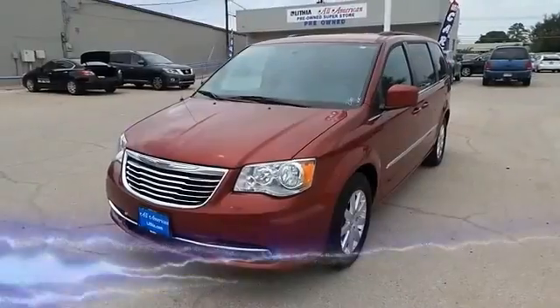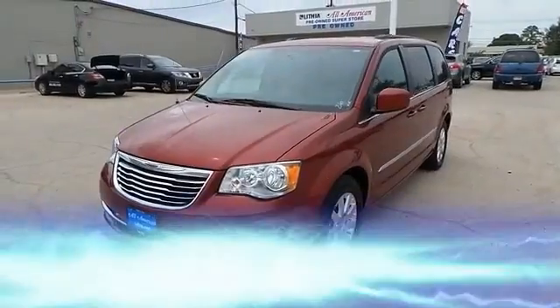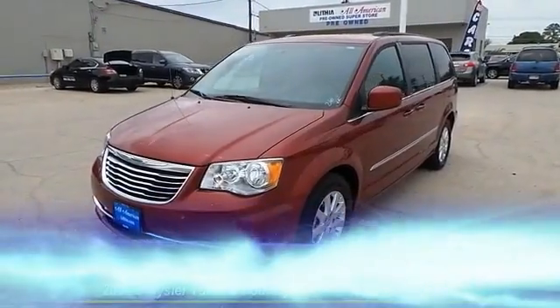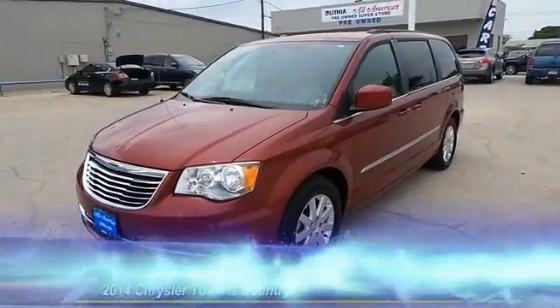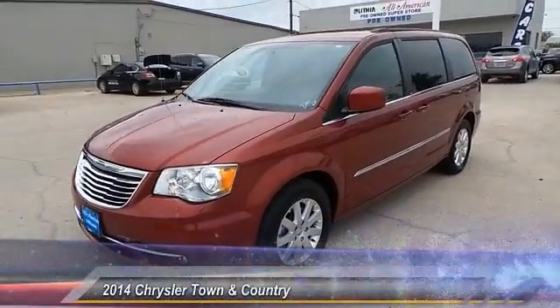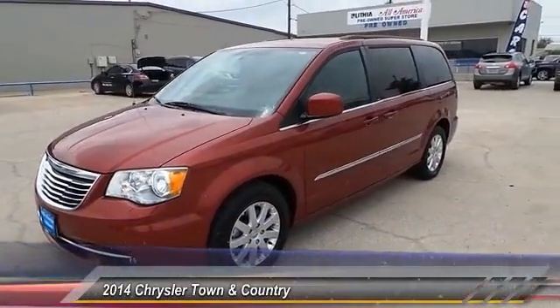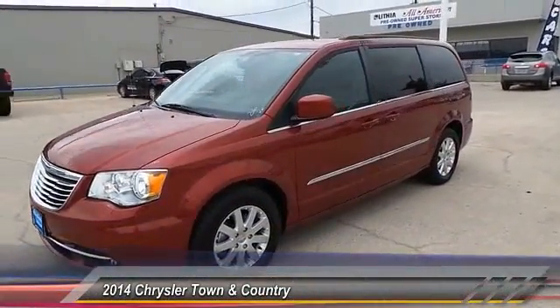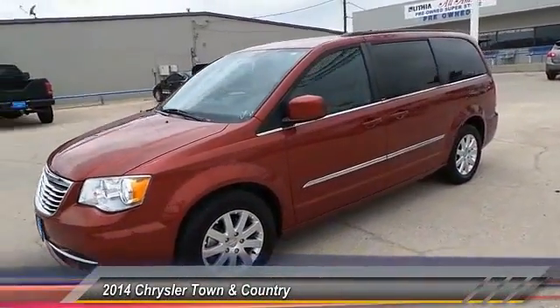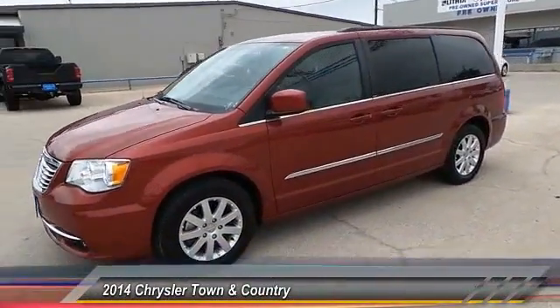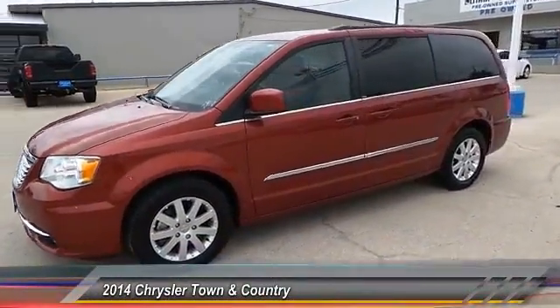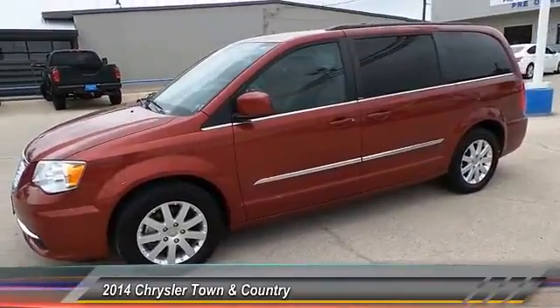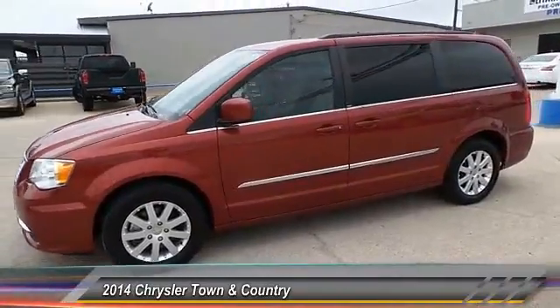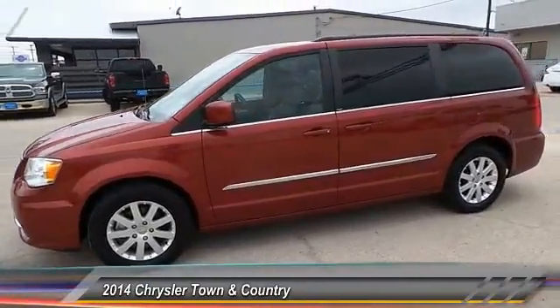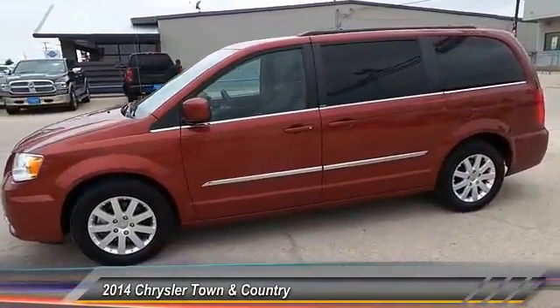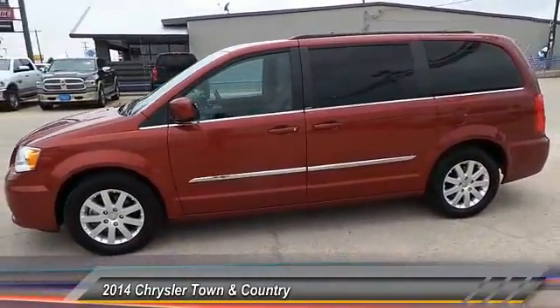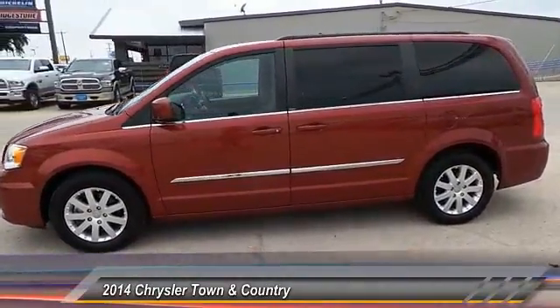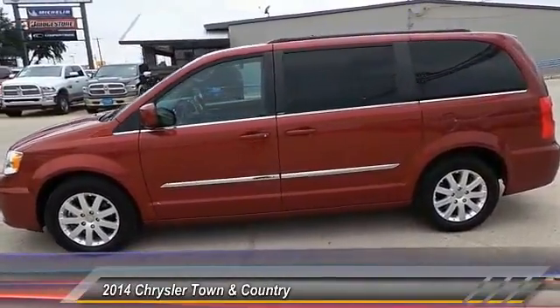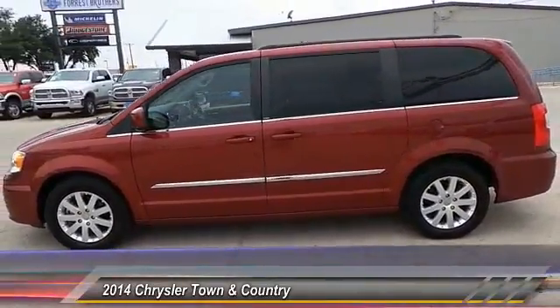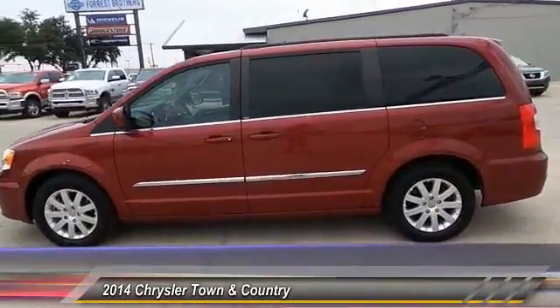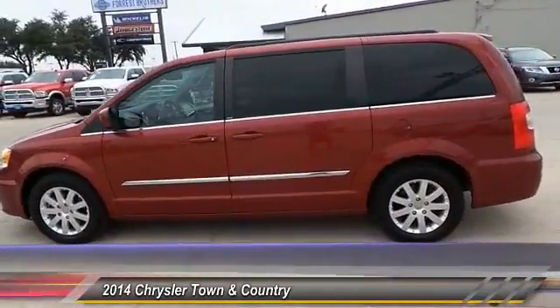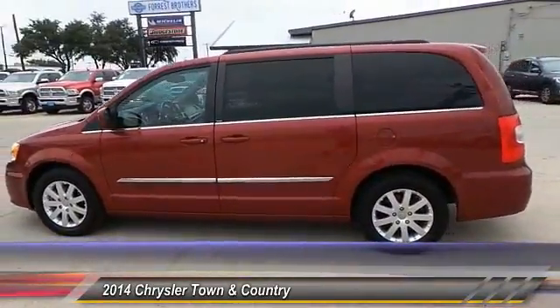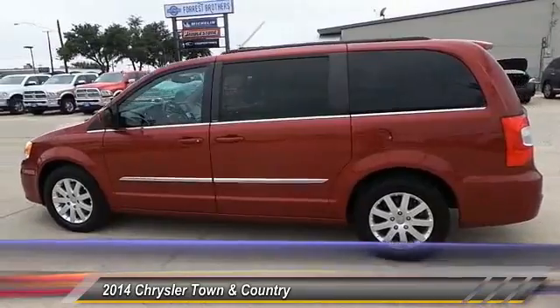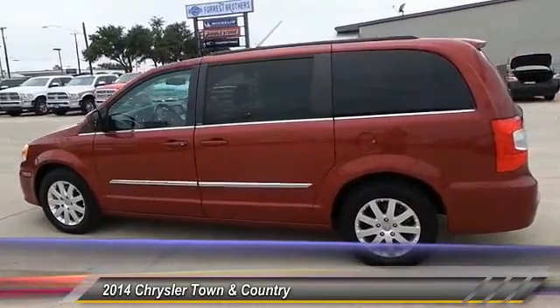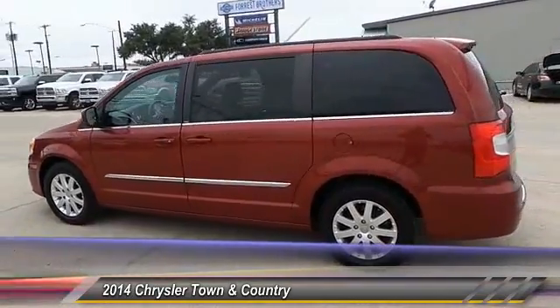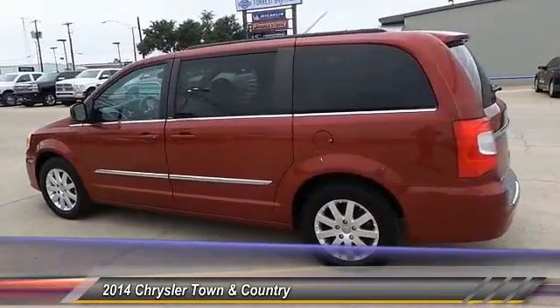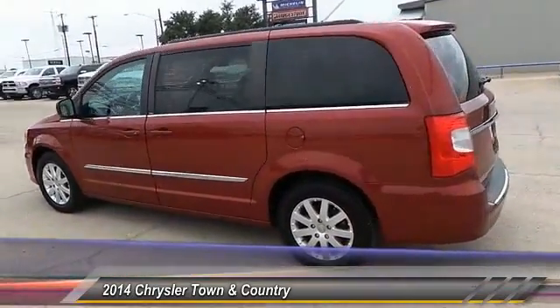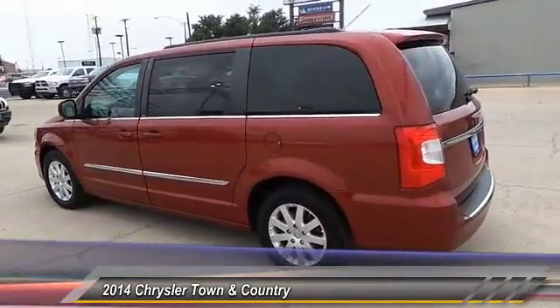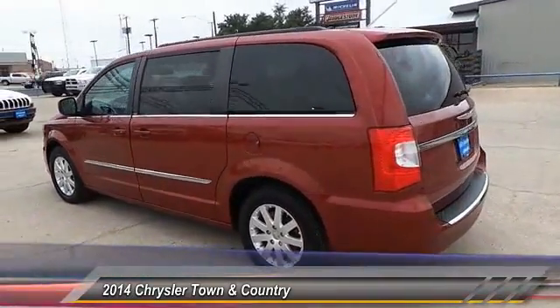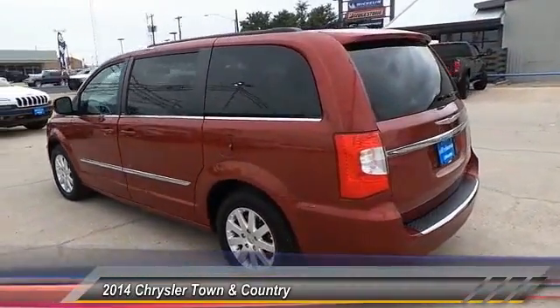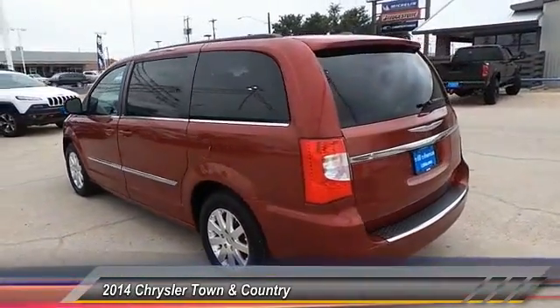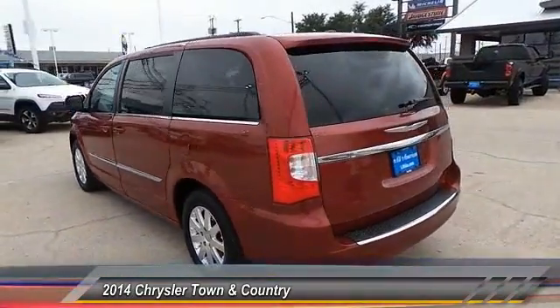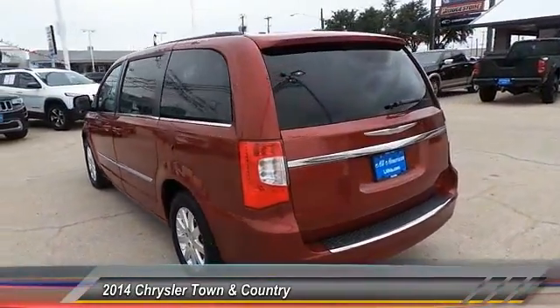The 2014 Town & Country. The Town & Country's V6 engine provides plenty of power while still providing the fuel efficiency you look for in a vehicle. Tow up to 3,600 pounds when your Town & Country is equipped with a towing prep package.